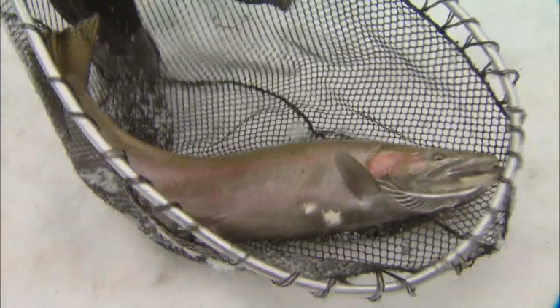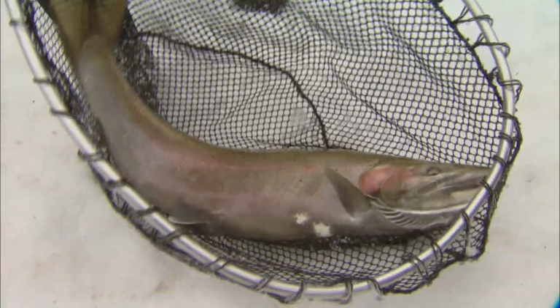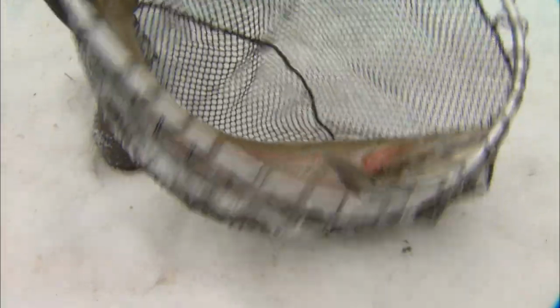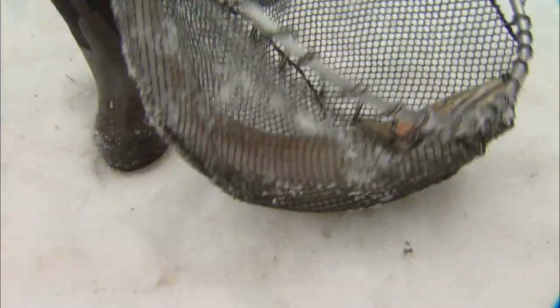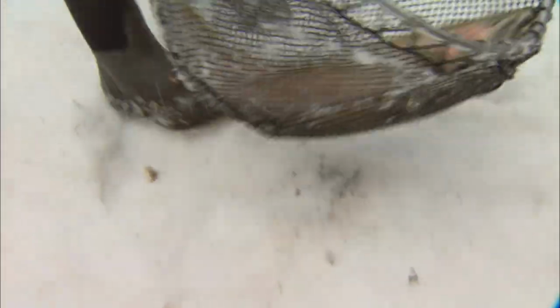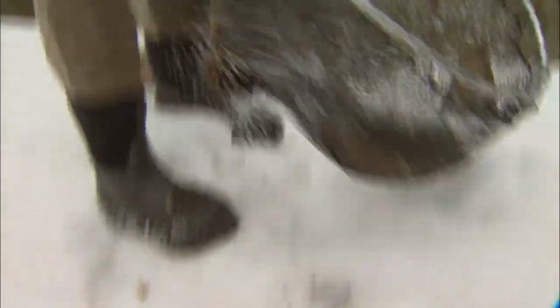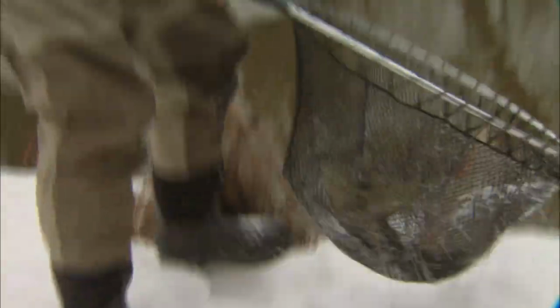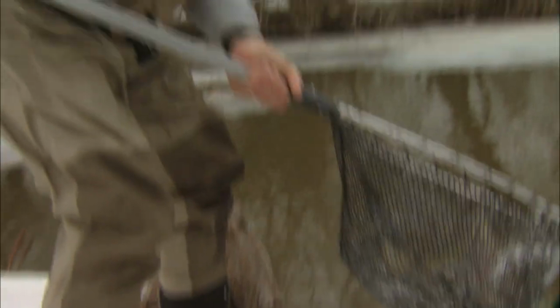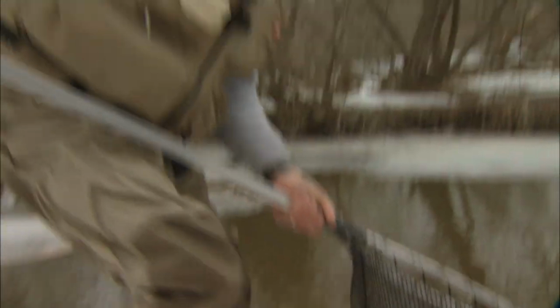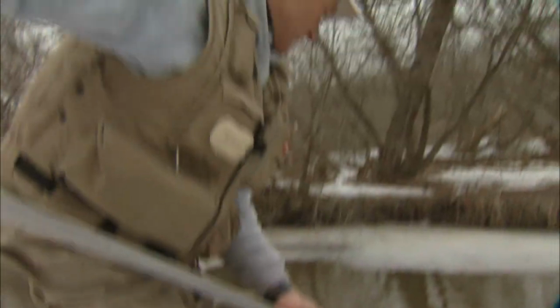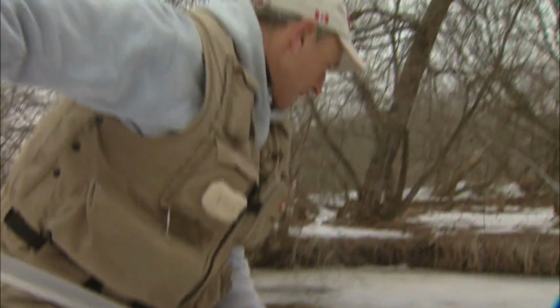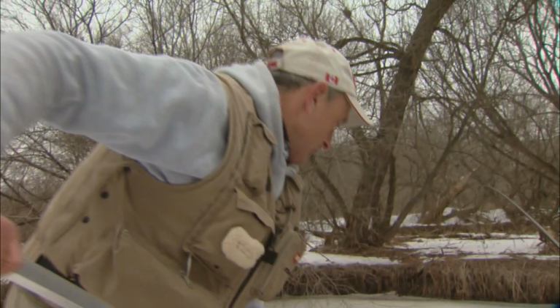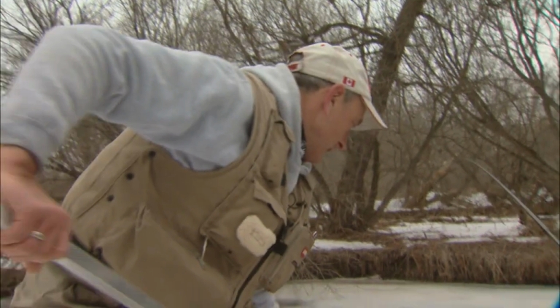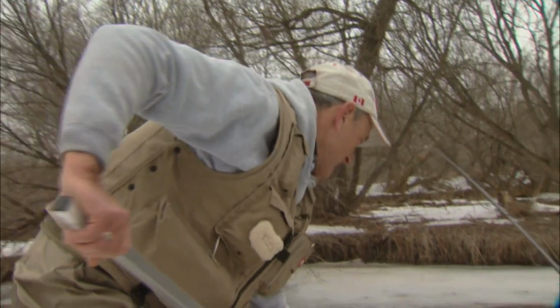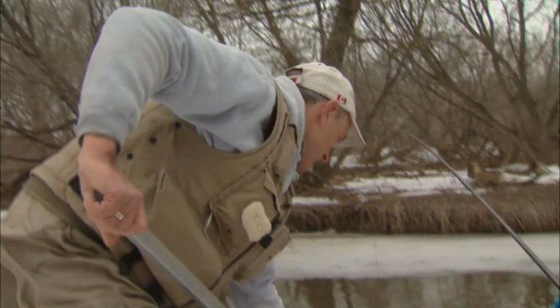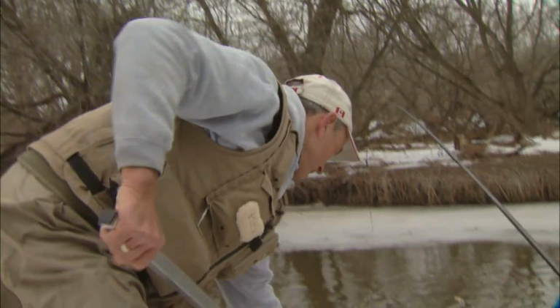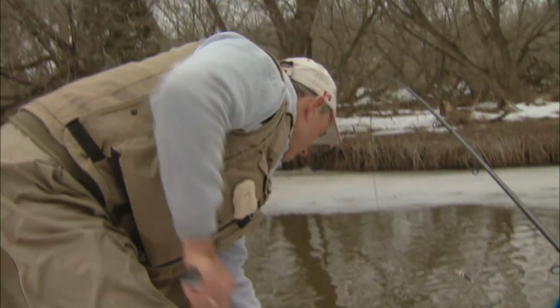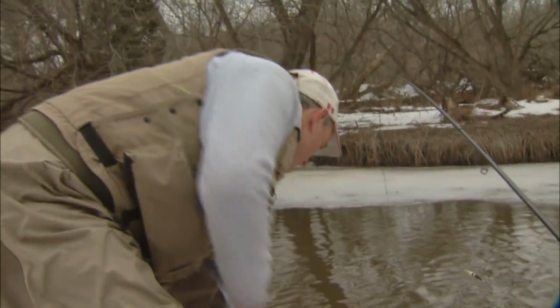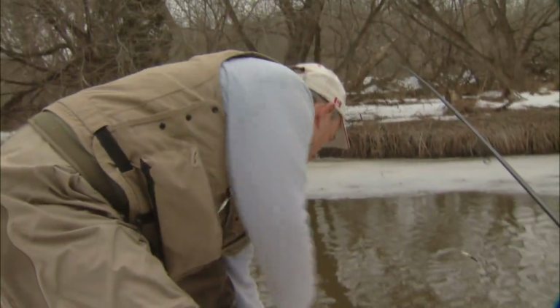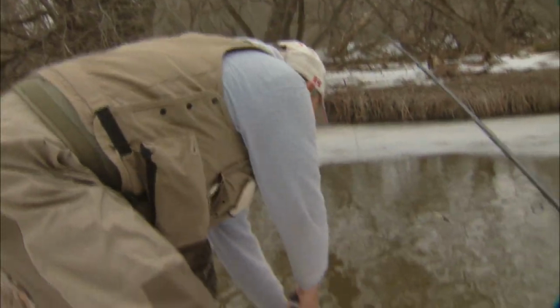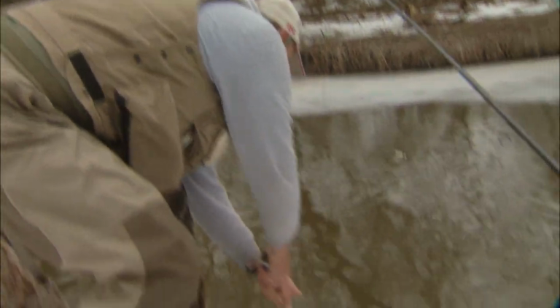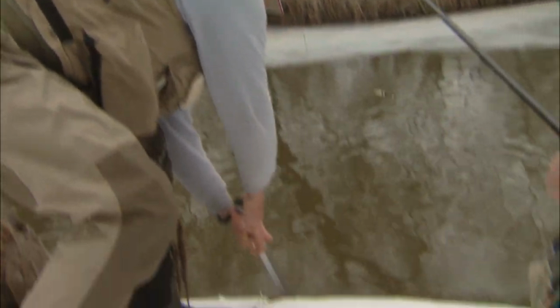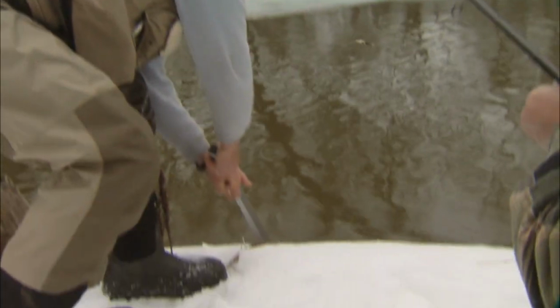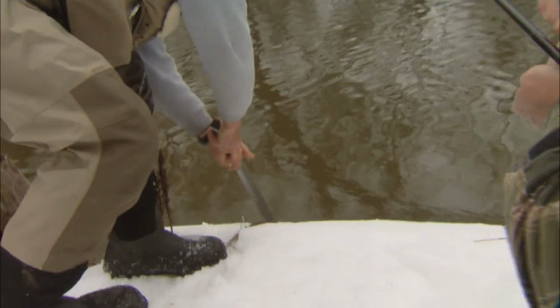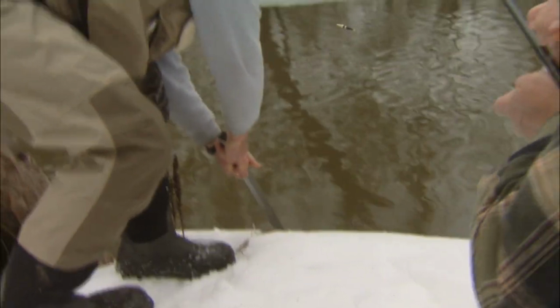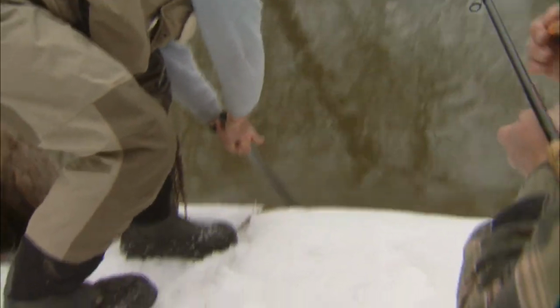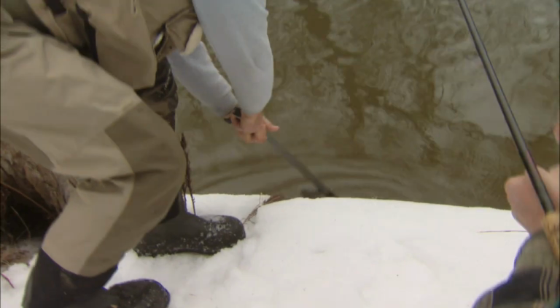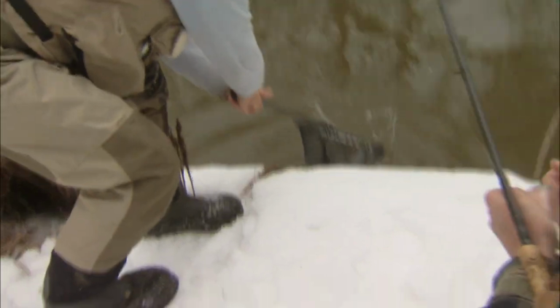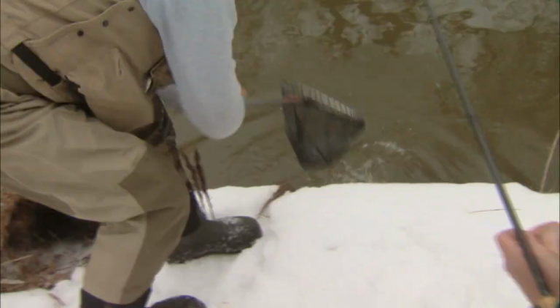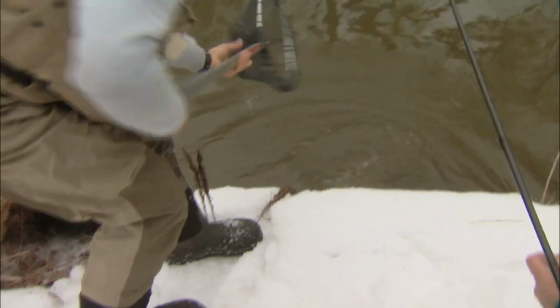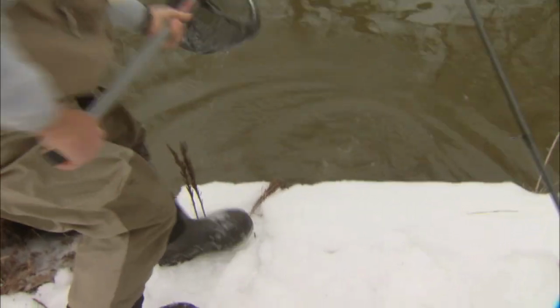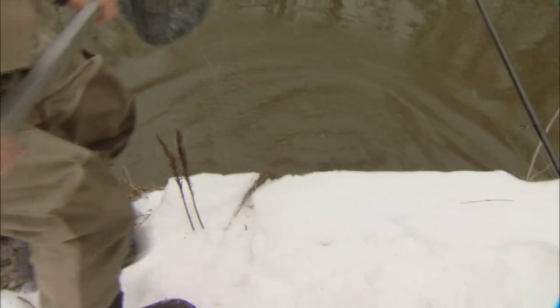Lamprey marks. Yep. I'm going to get him back in without tripping and falling over the bank. And he is out of there.